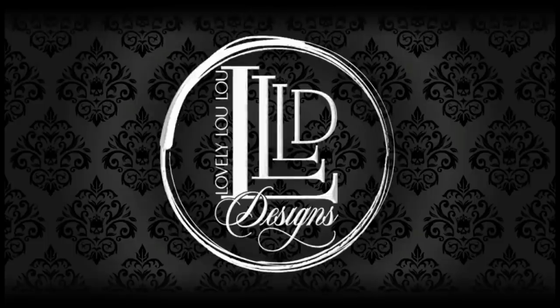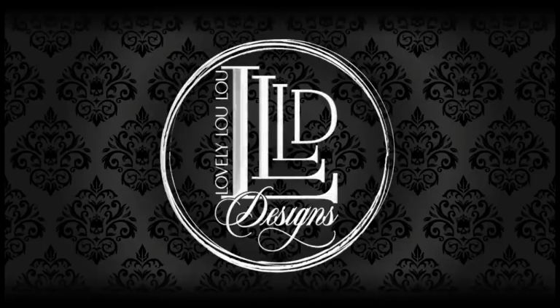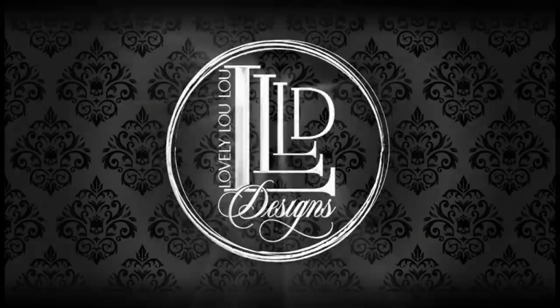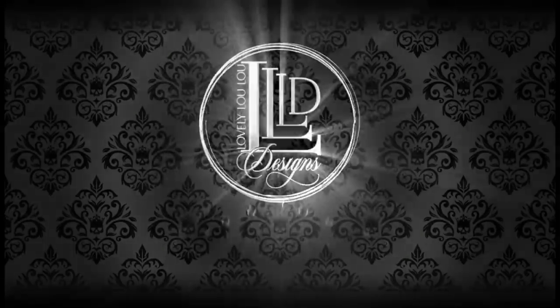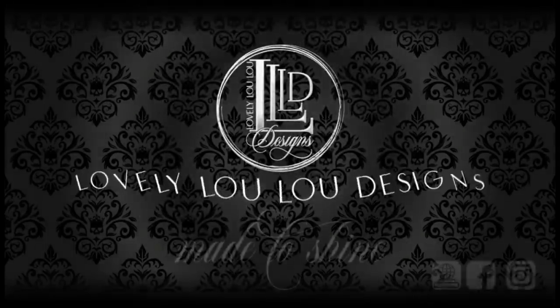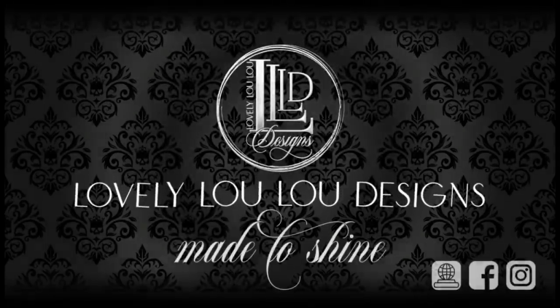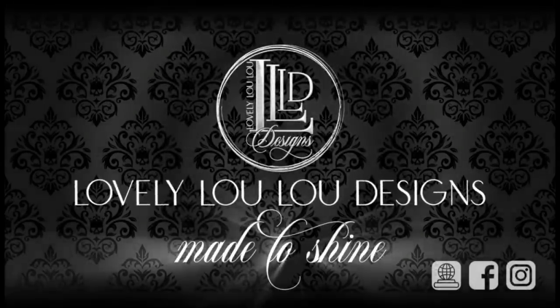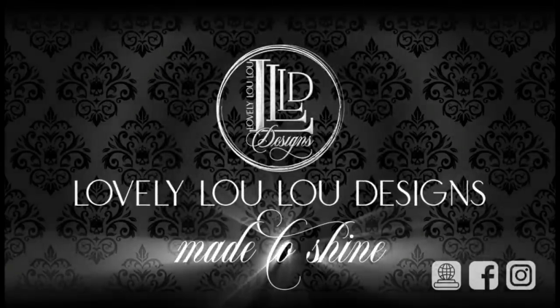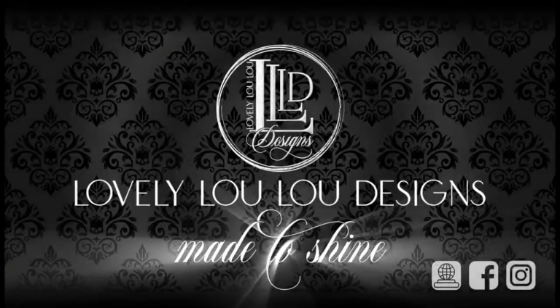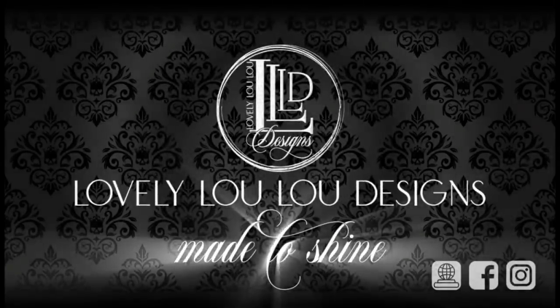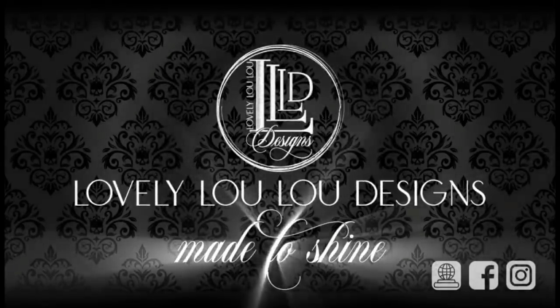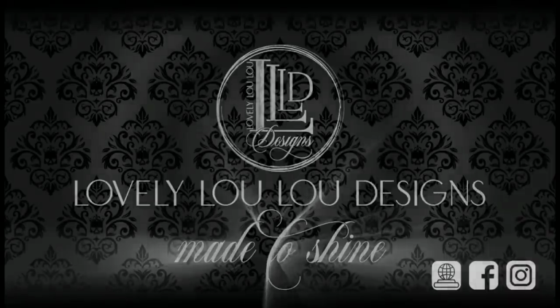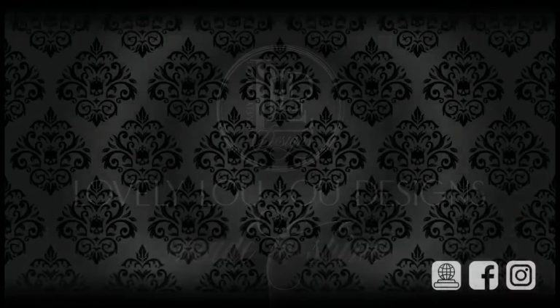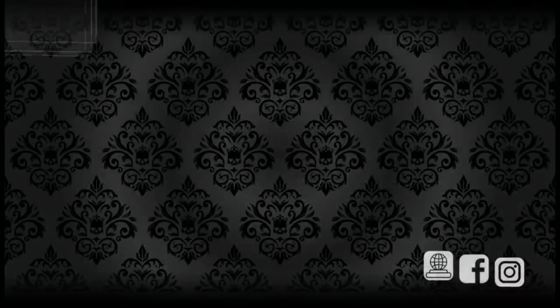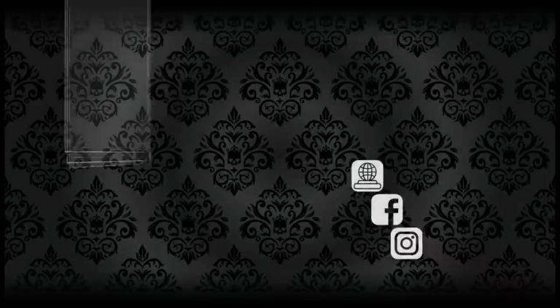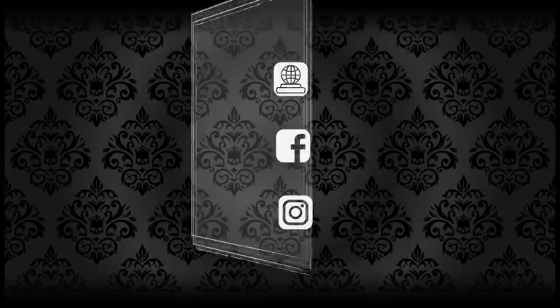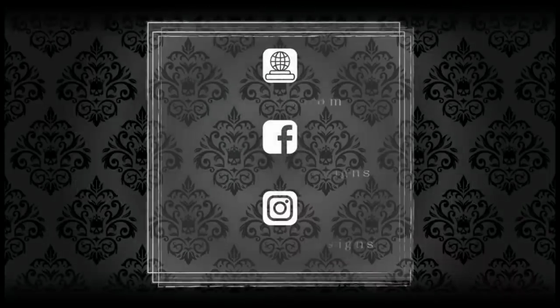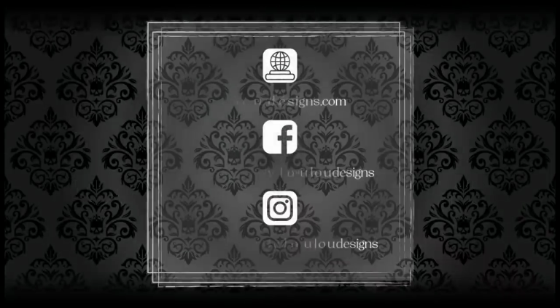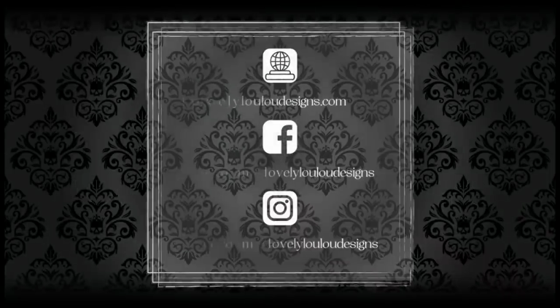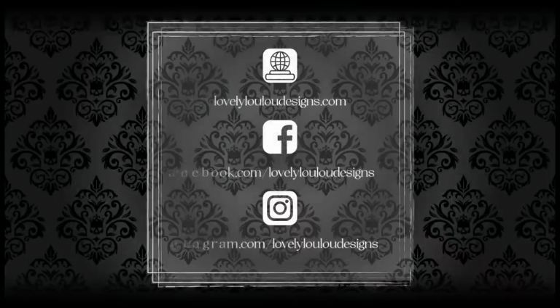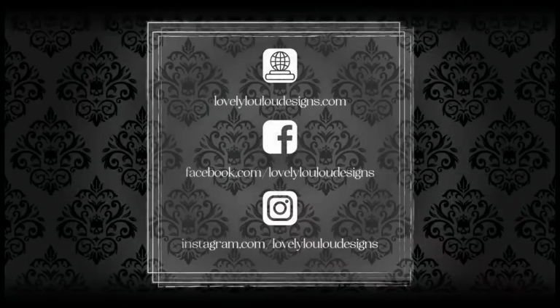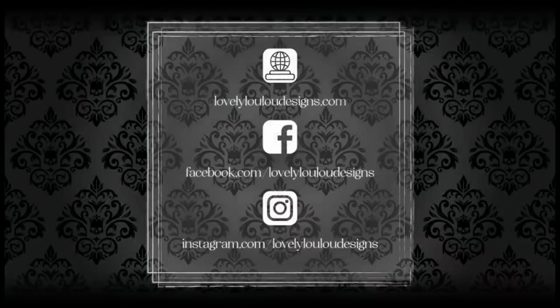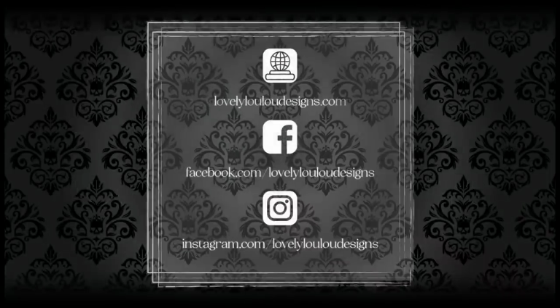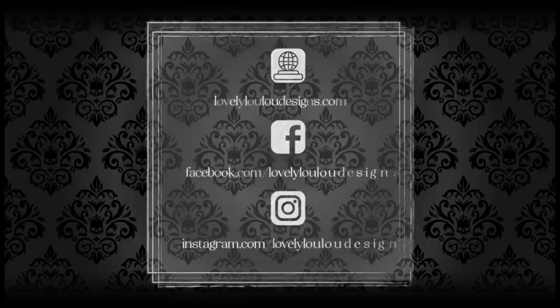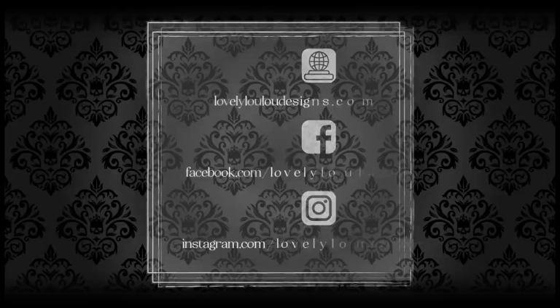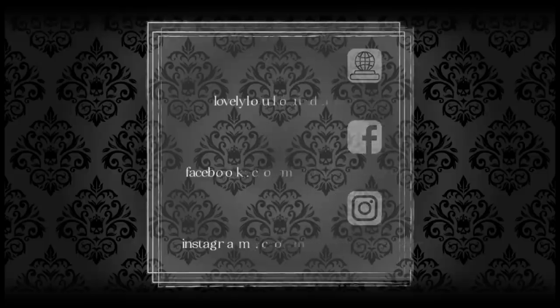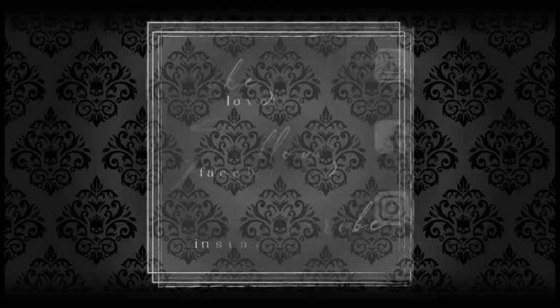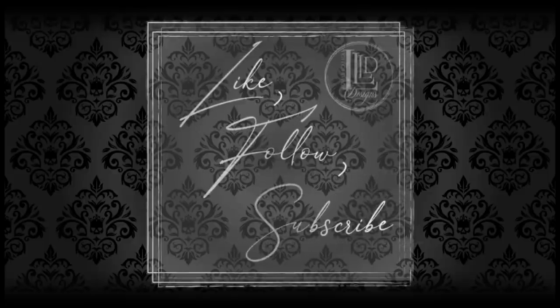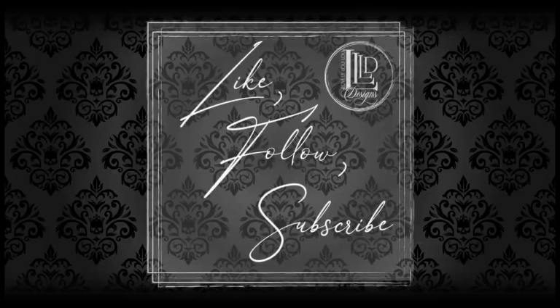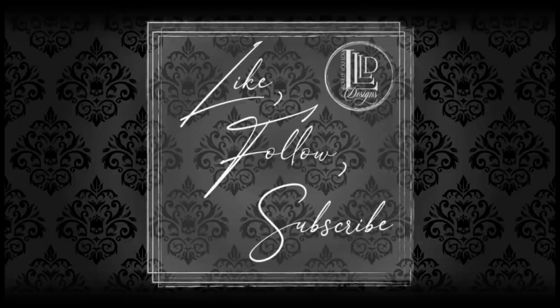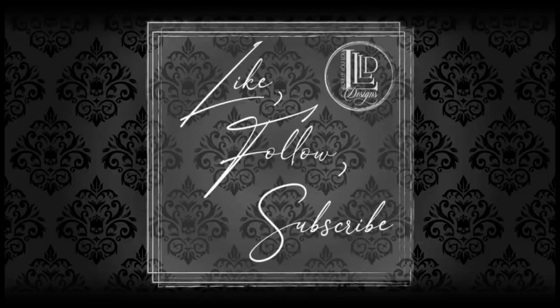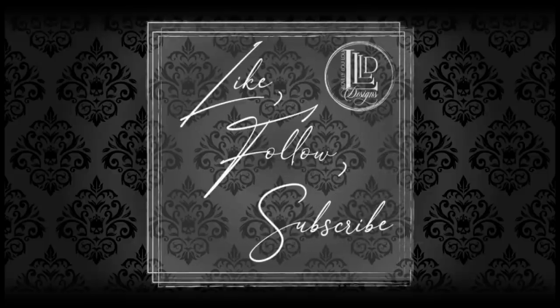I have a lot of people ask where they can purchase completed tumblers. Tumblers will be listed for sale in the group first and then released on my Facebook business page the following day if it doesn't sell right away. Those are all the announcements I have for you so let's get started.